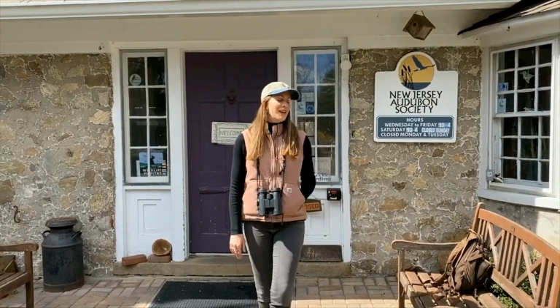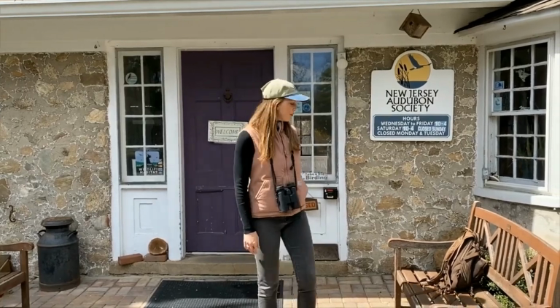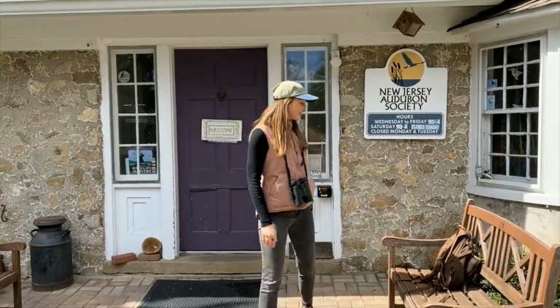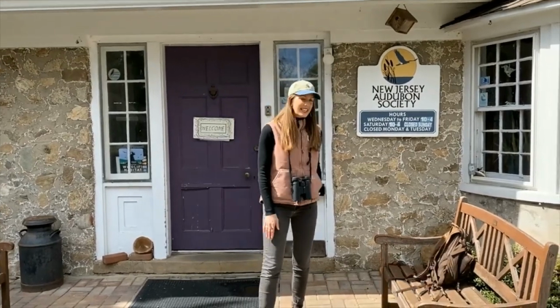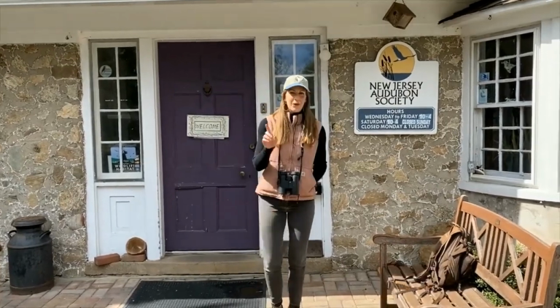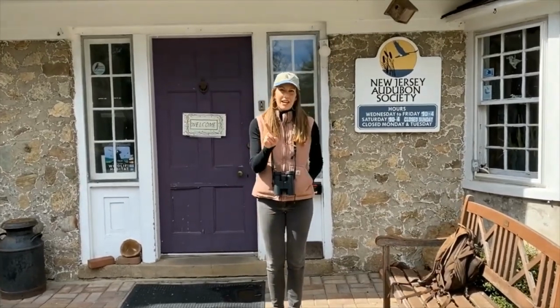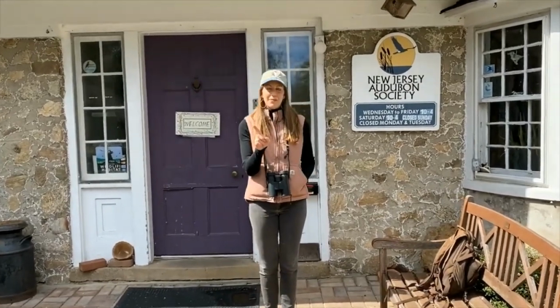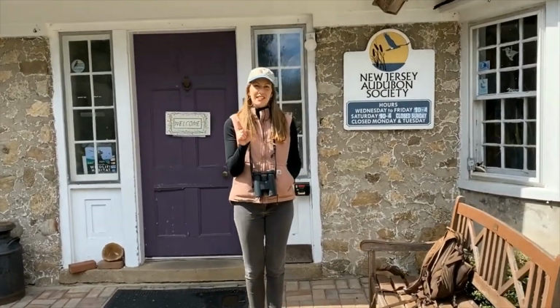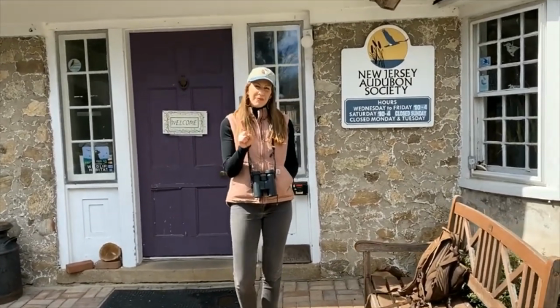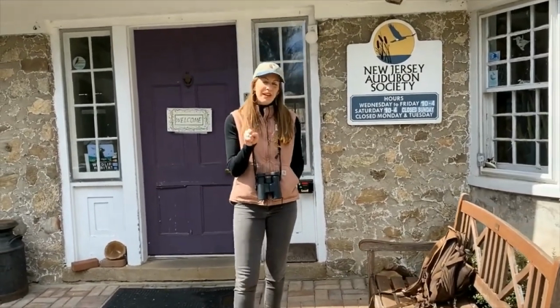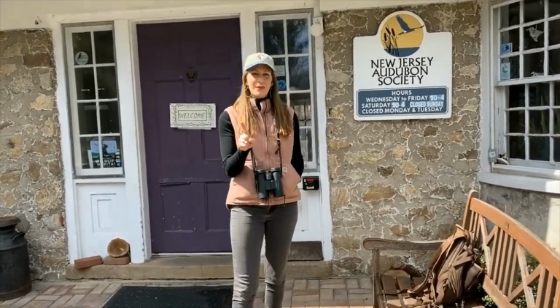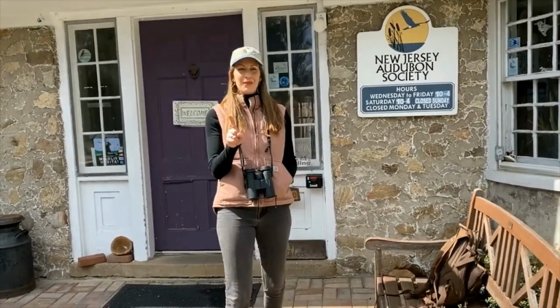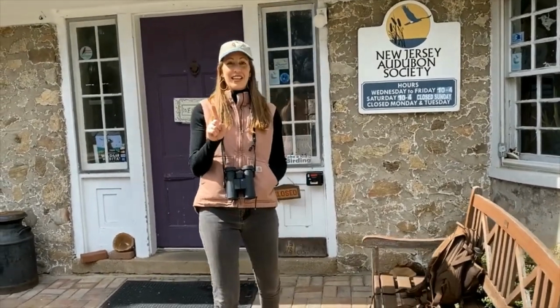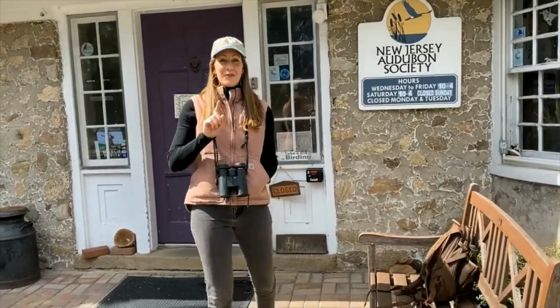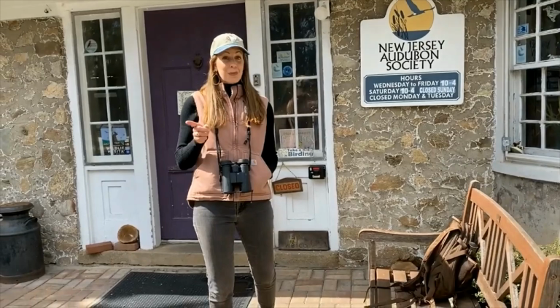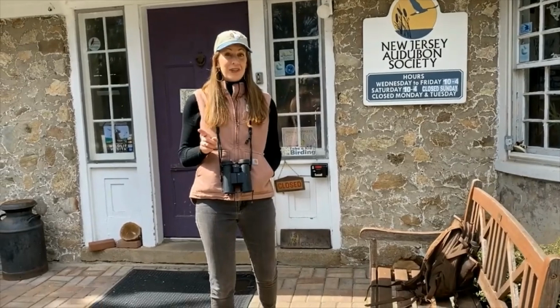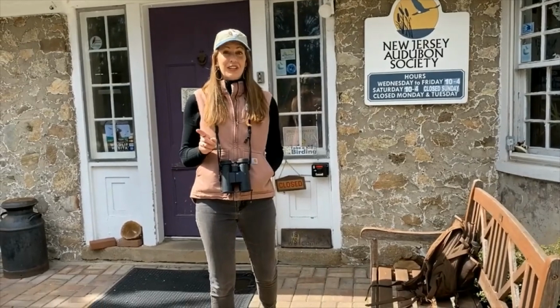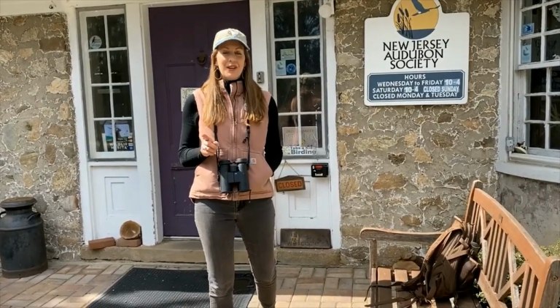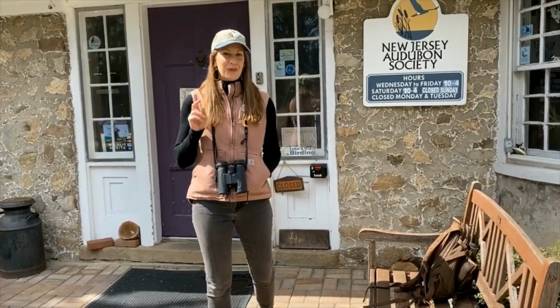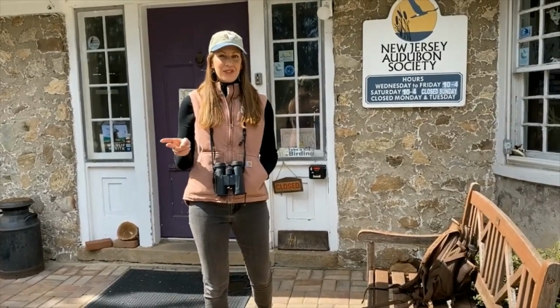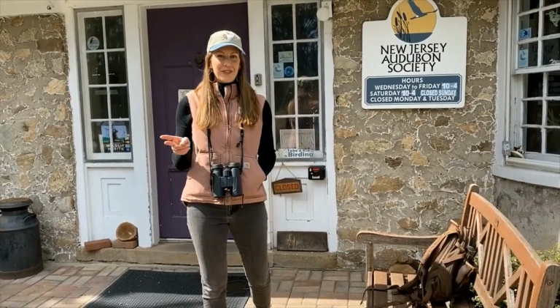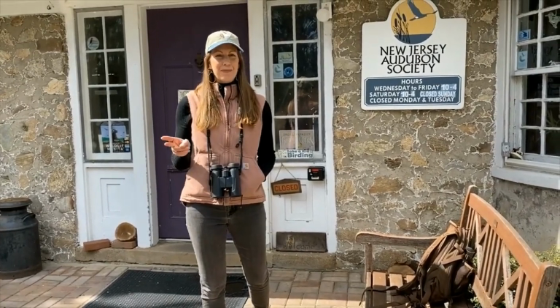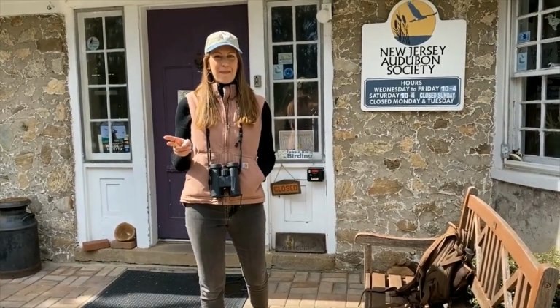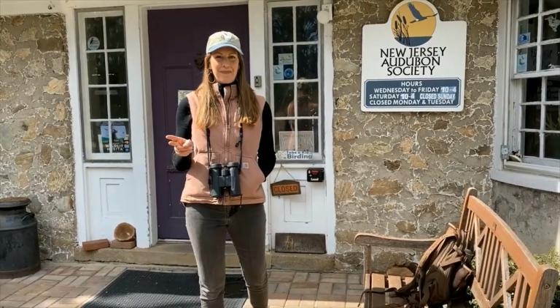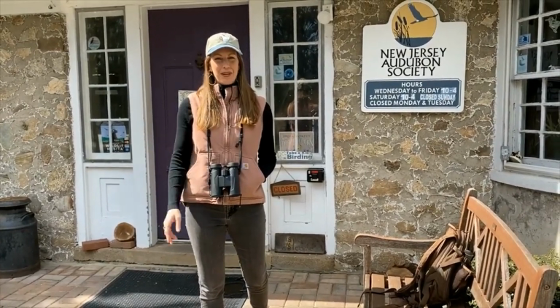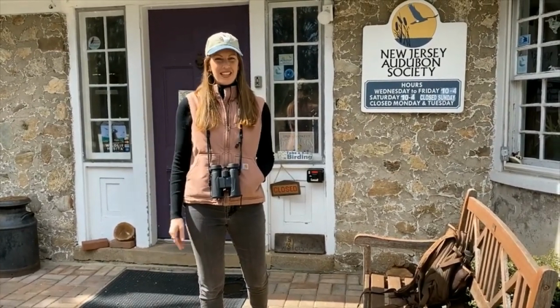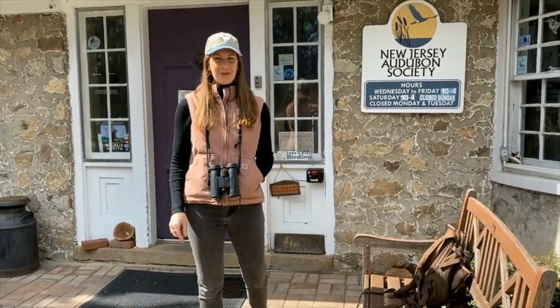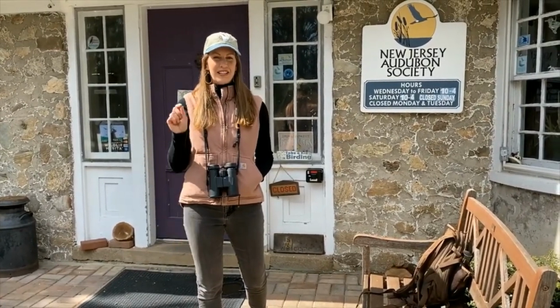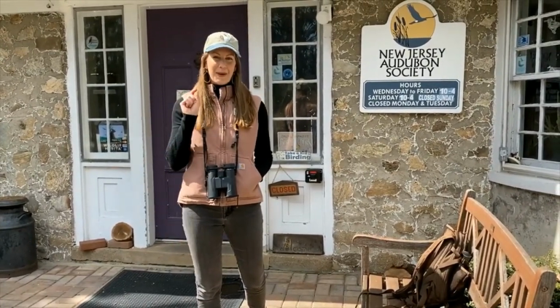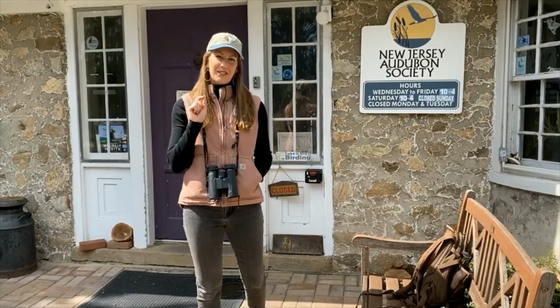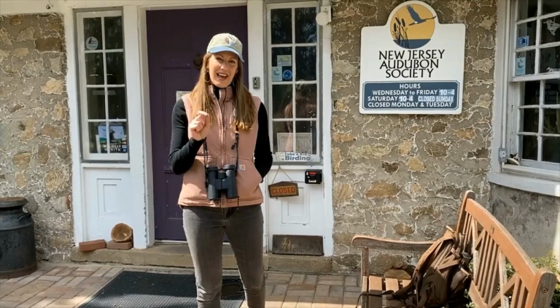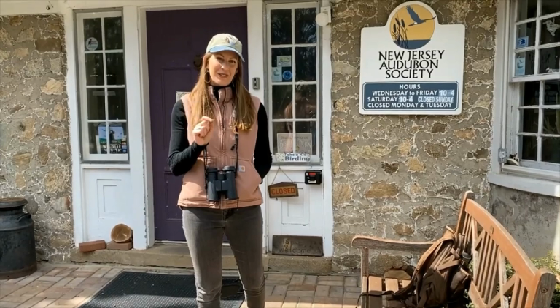The first thing I always tell people is the number one most important thing for exploring outdoors or for survival is PMA. PMA stands for Positive Mental Attitude.